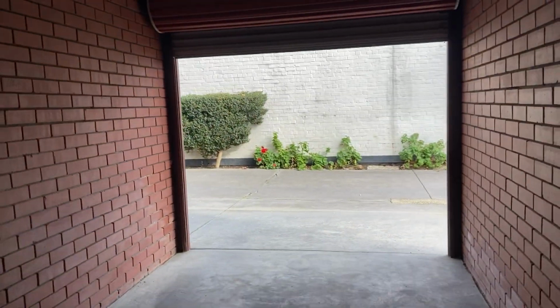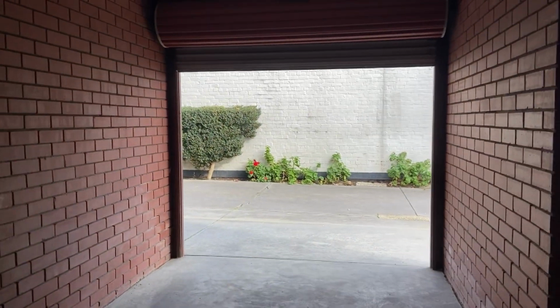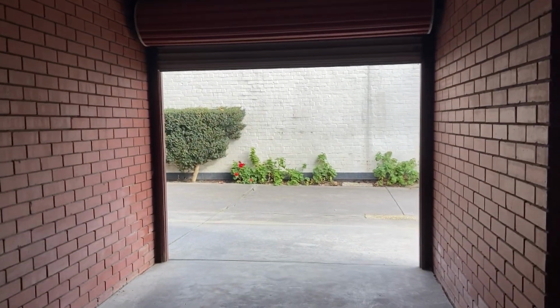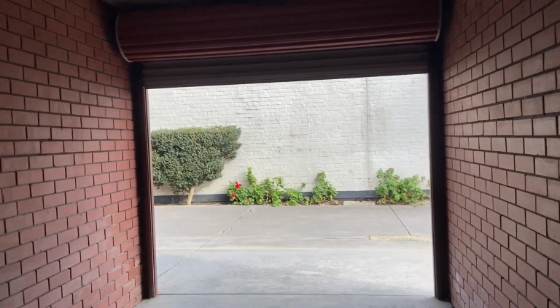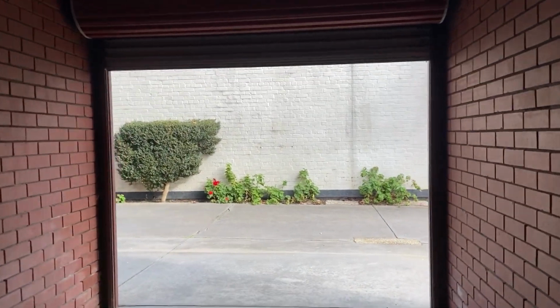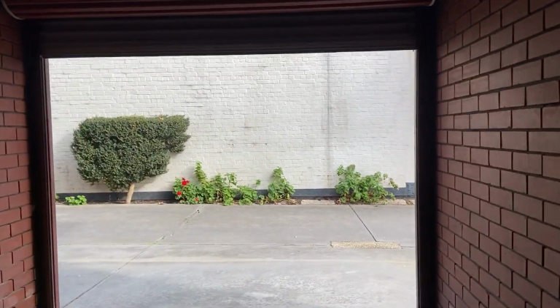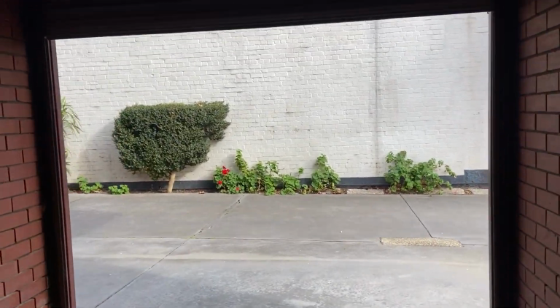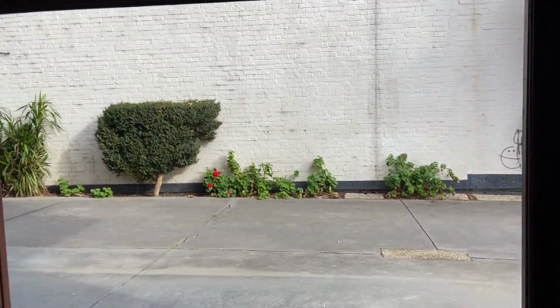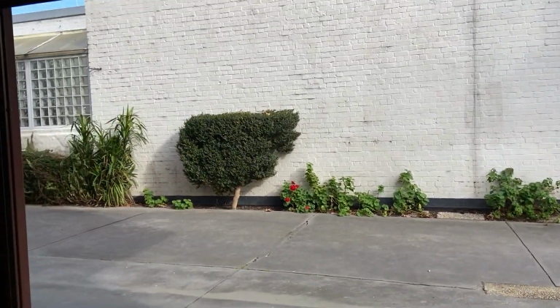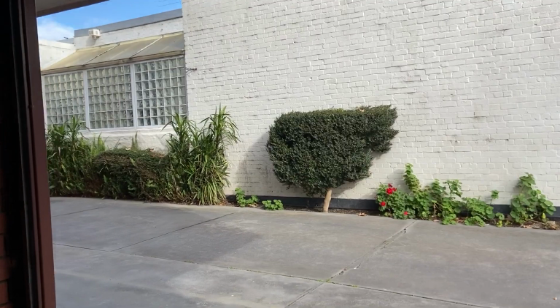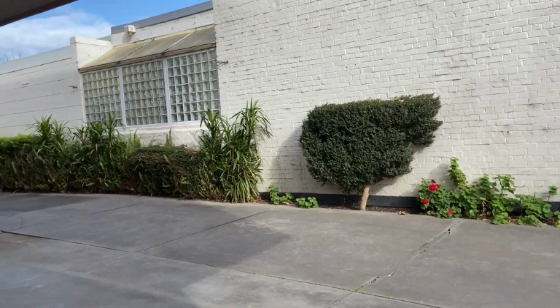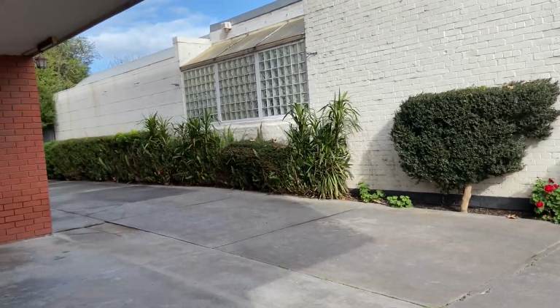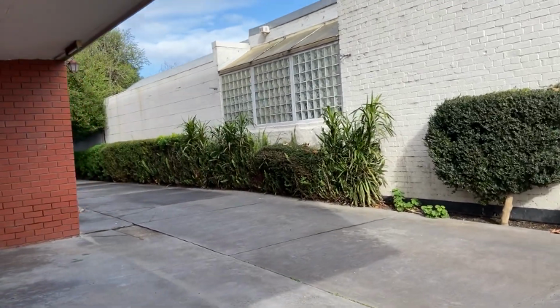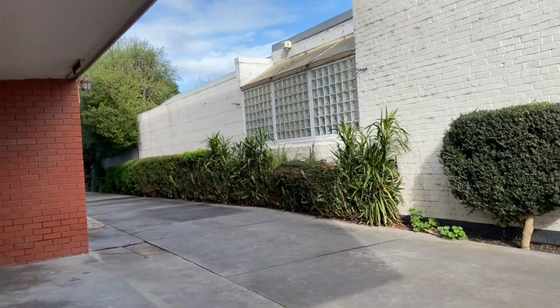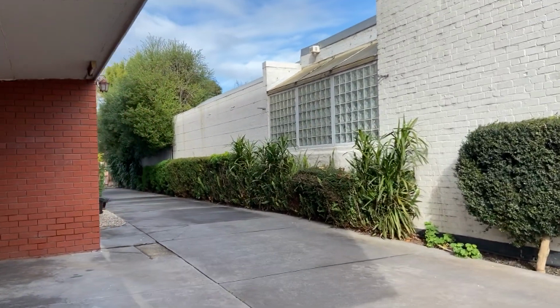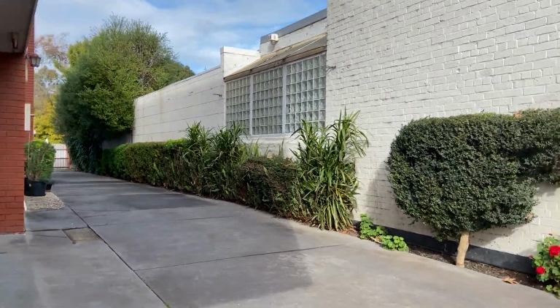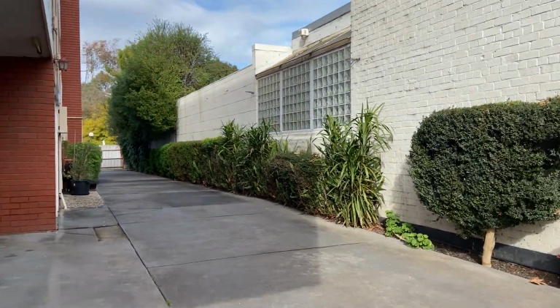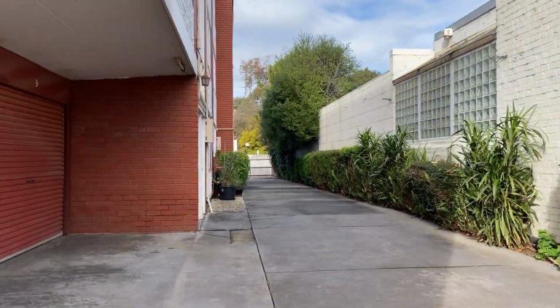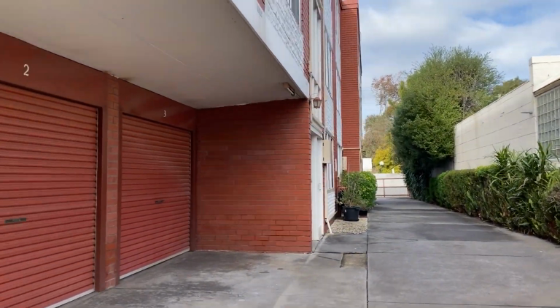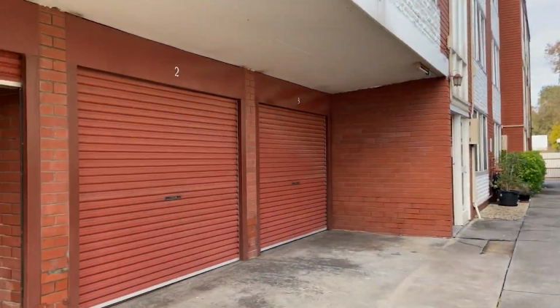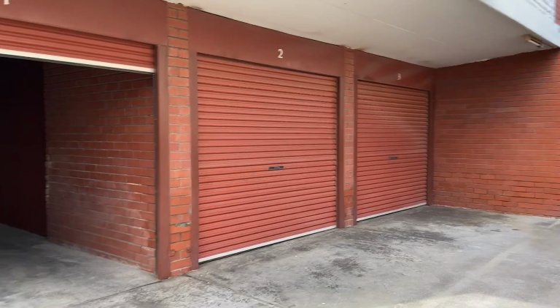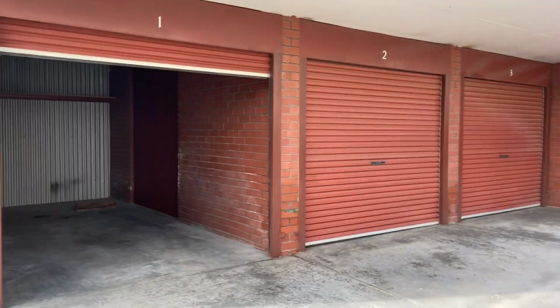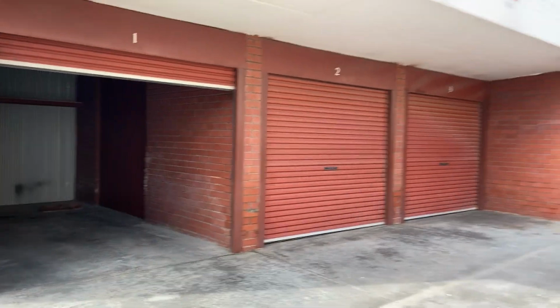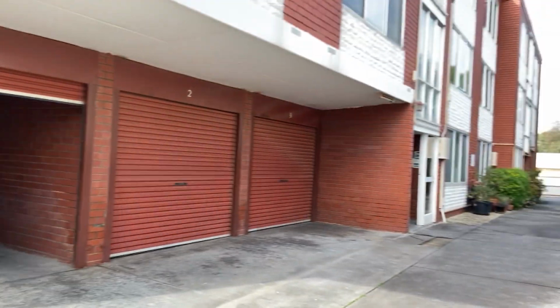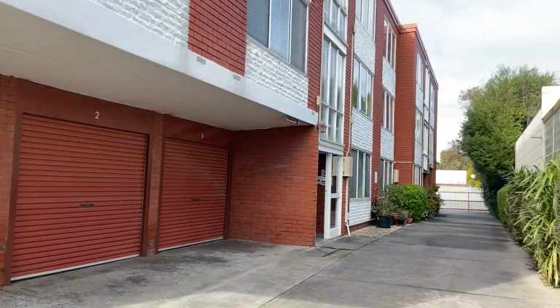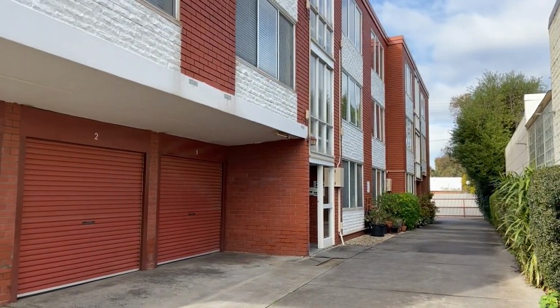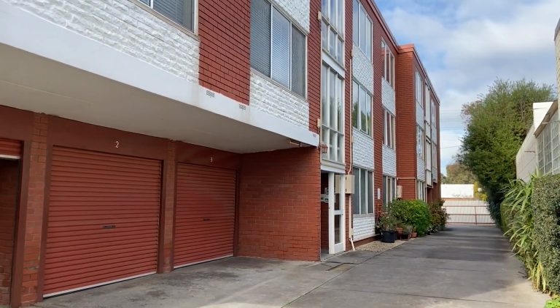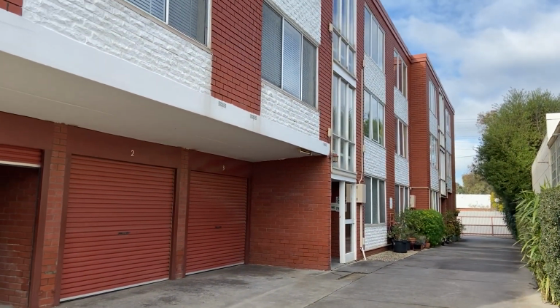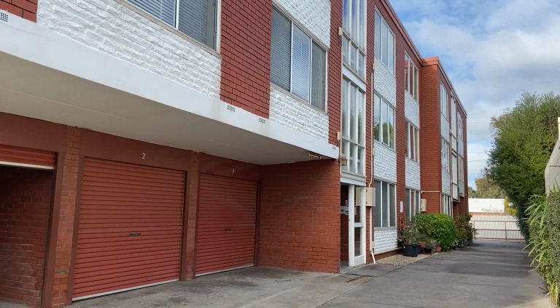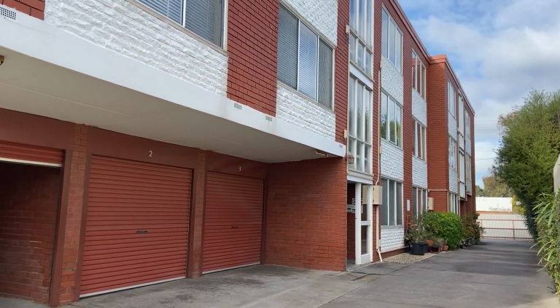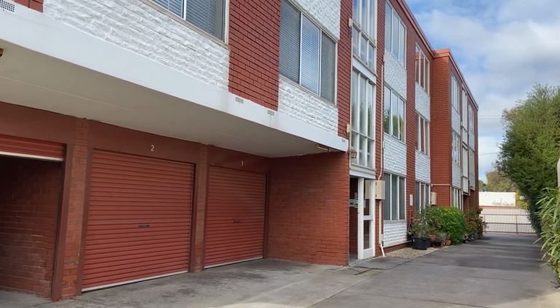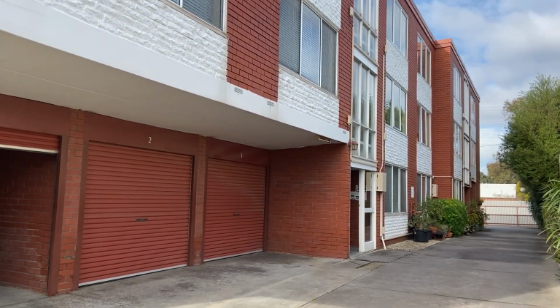This has been 1 at 230 Holden Street in Fitzroy North. Should you wish to inspect, please contact myself, James Griffith at Harrington Earle on 0439 394 368. Thank you.